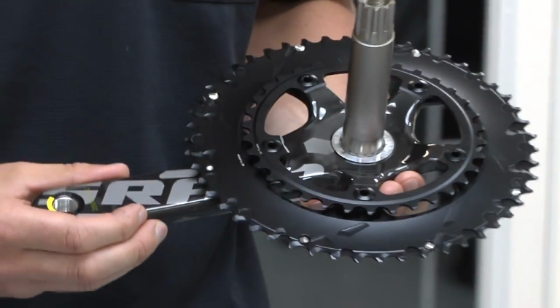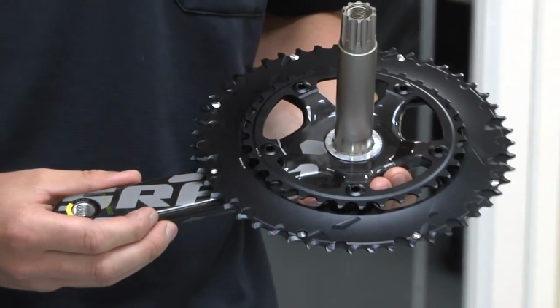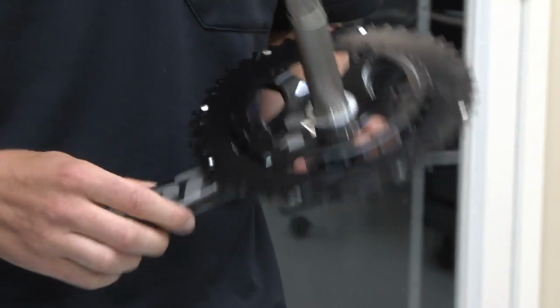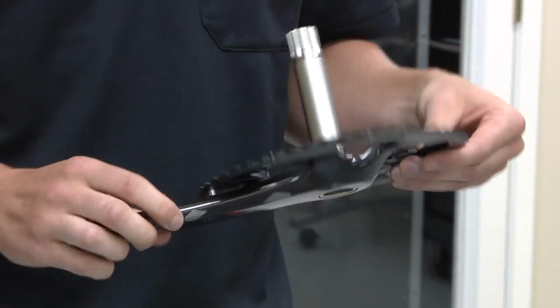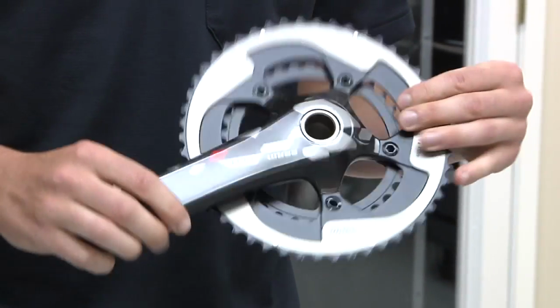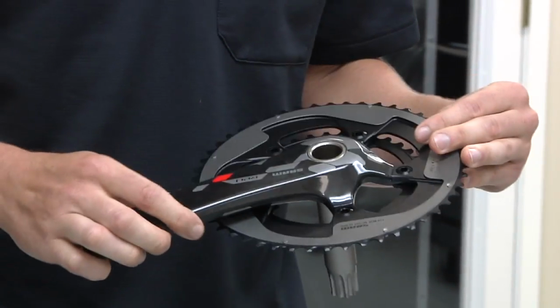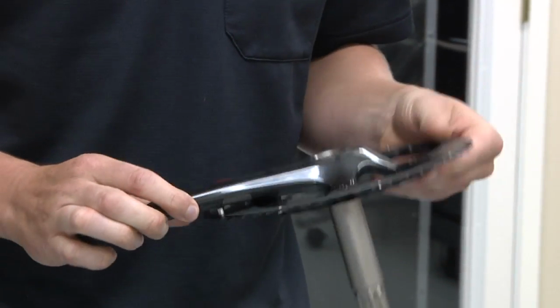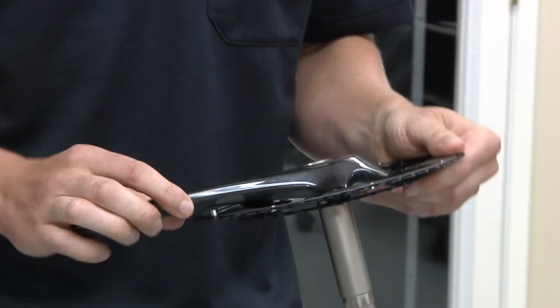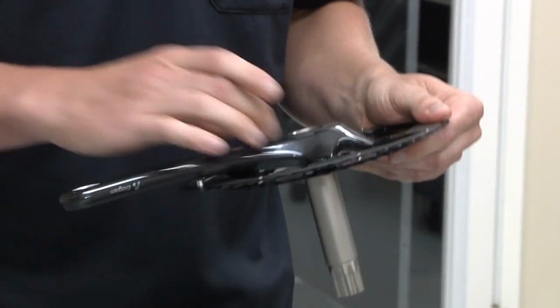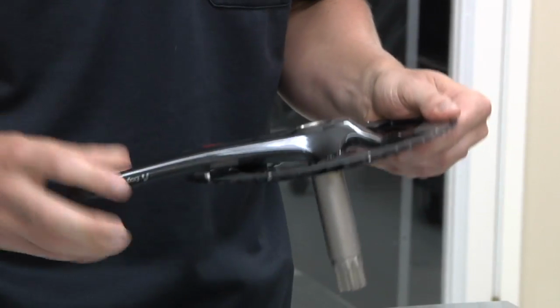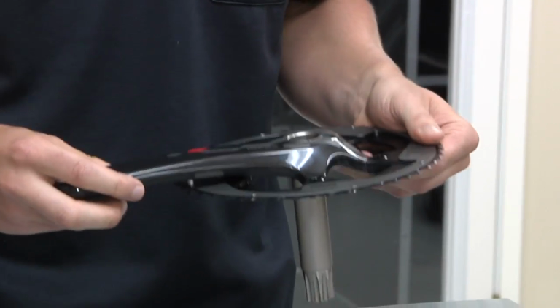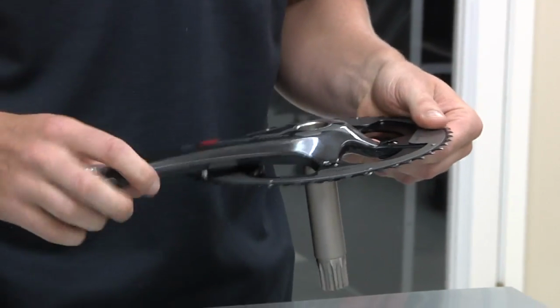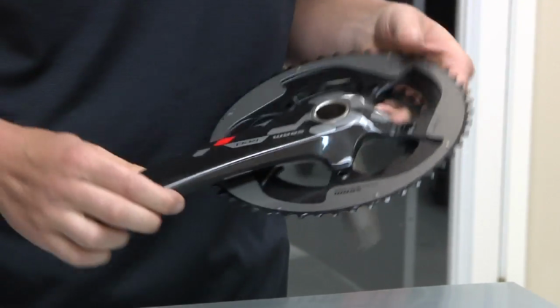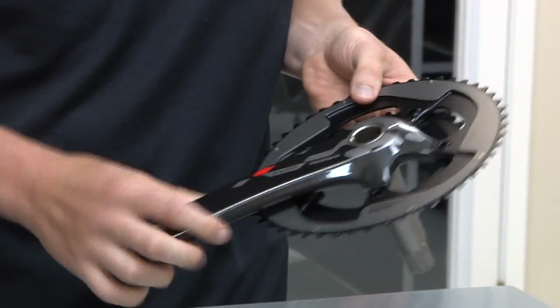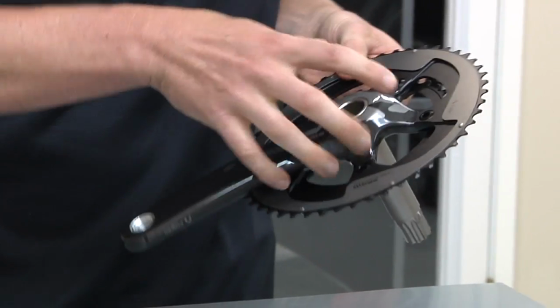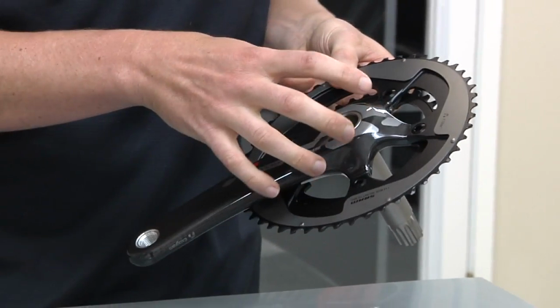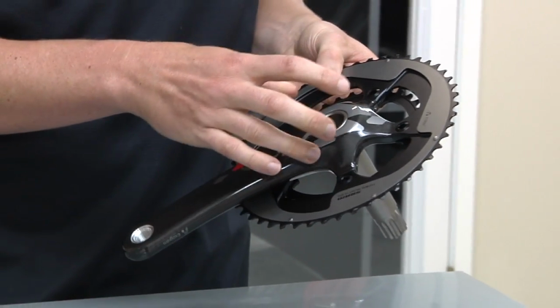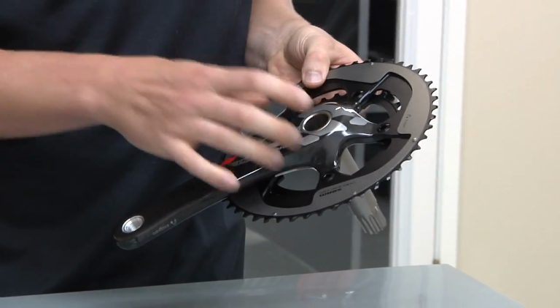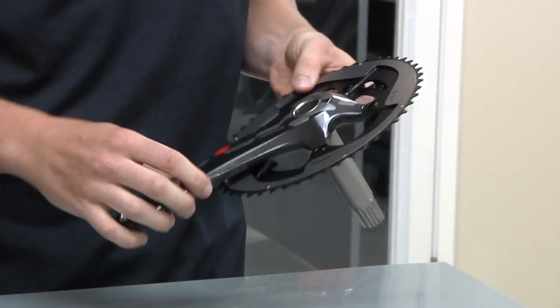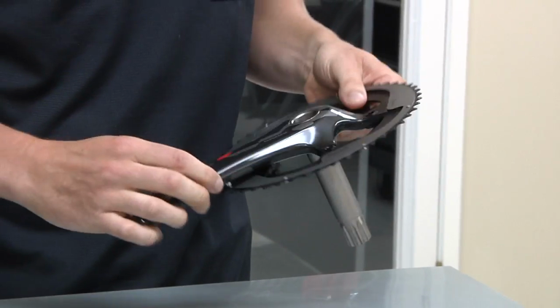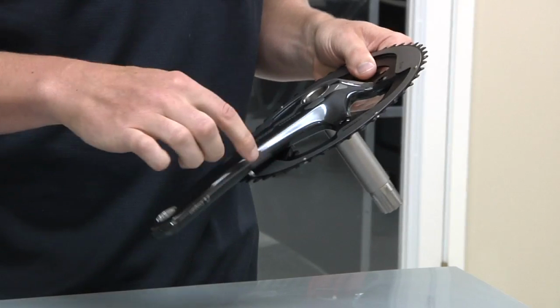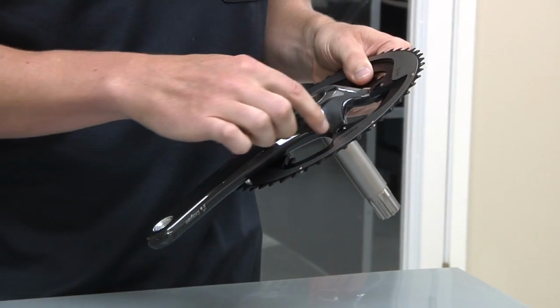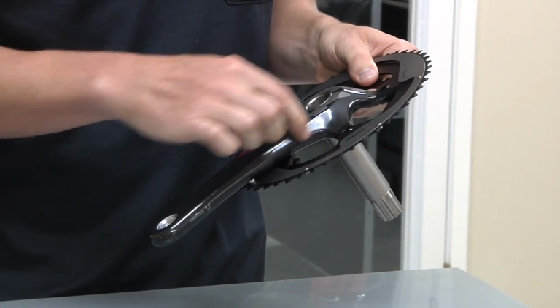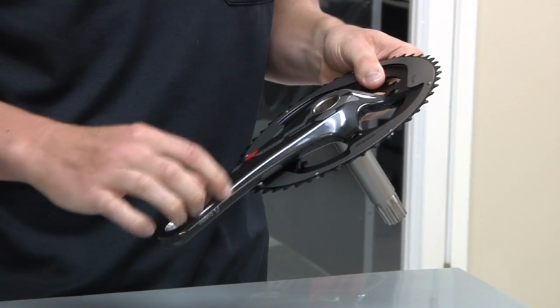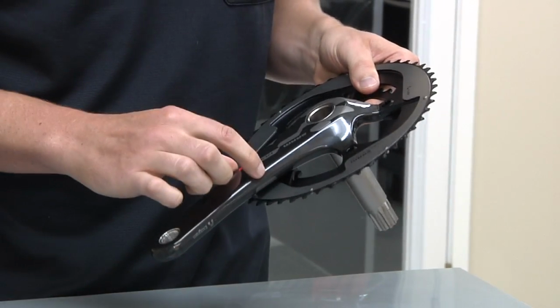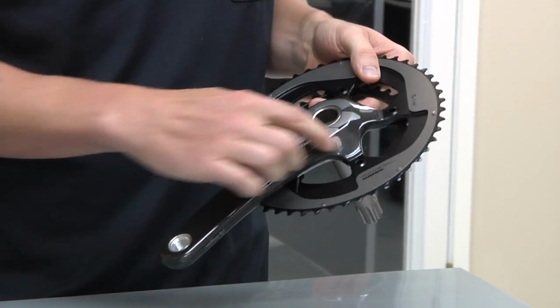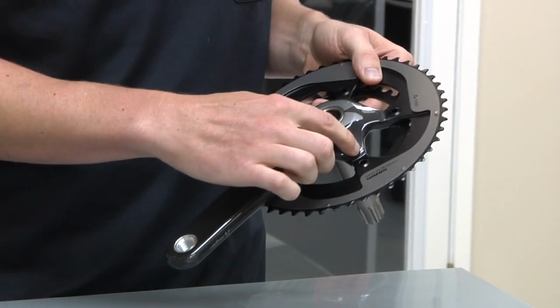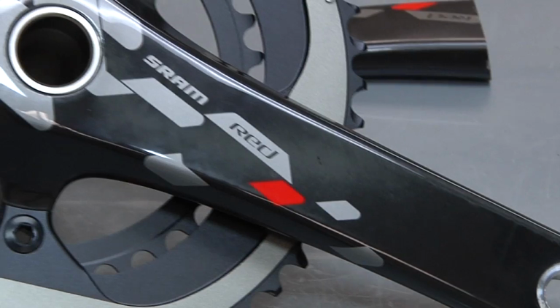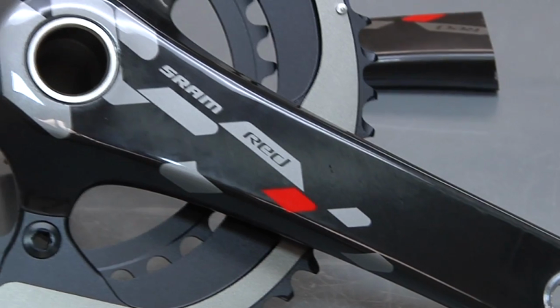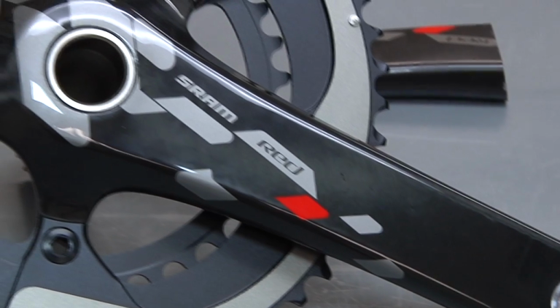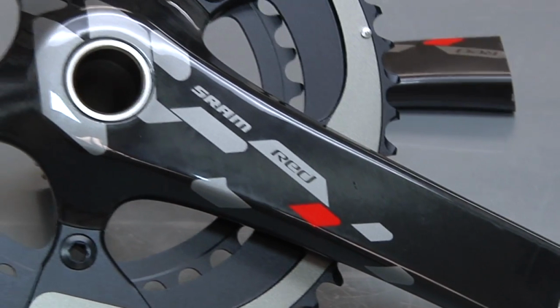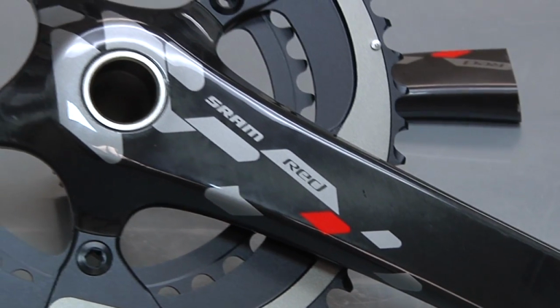Another reason is so that this design can be more carbon-friendly. By clocking and eliminating one of the spider fingers, we made this transition from the arm to the spider finger more gradual, which is more friendly for carbon fiber.